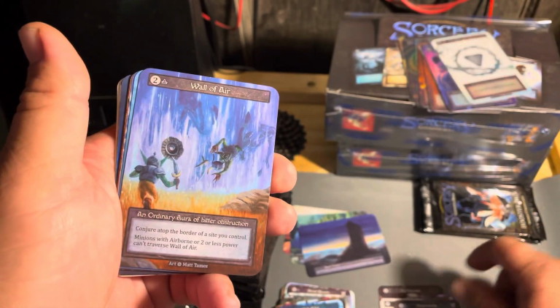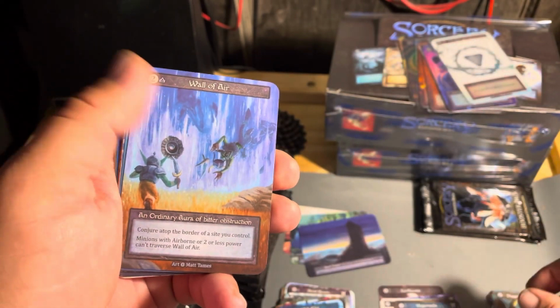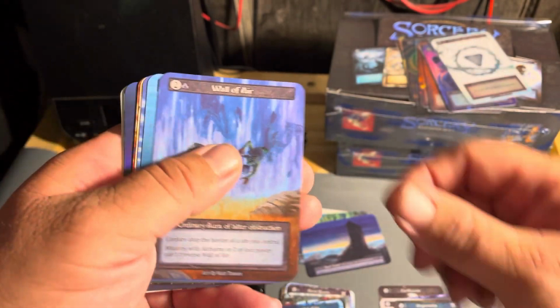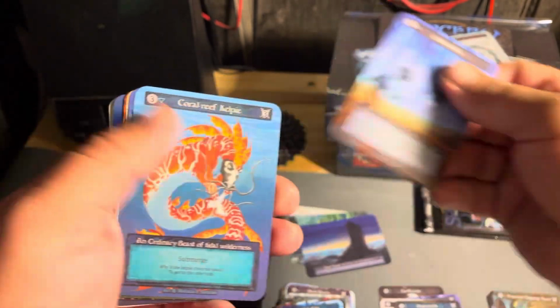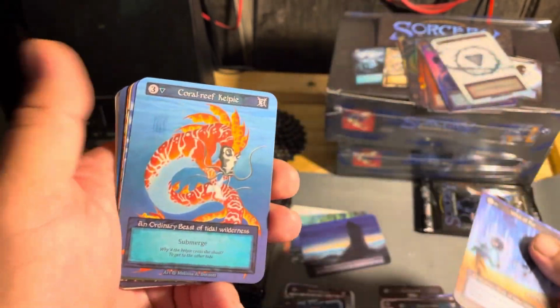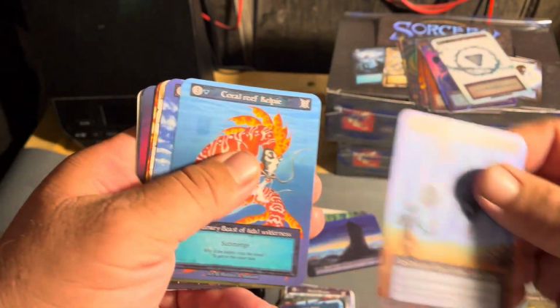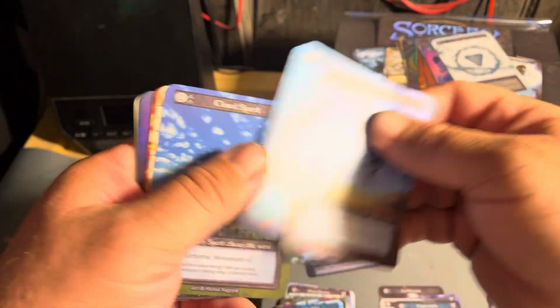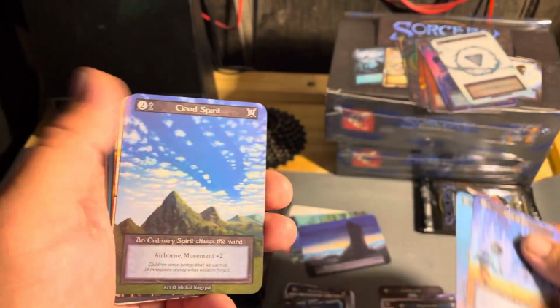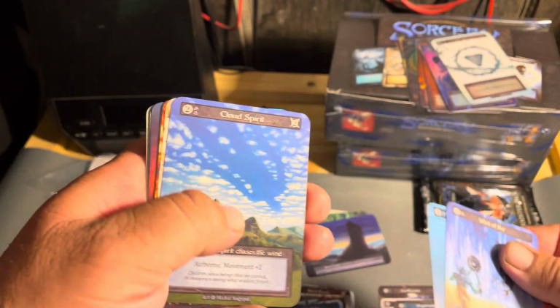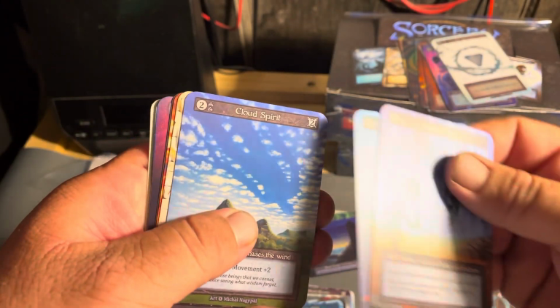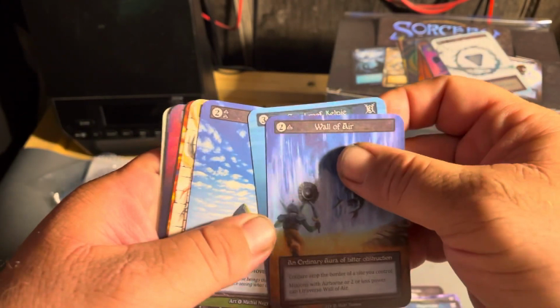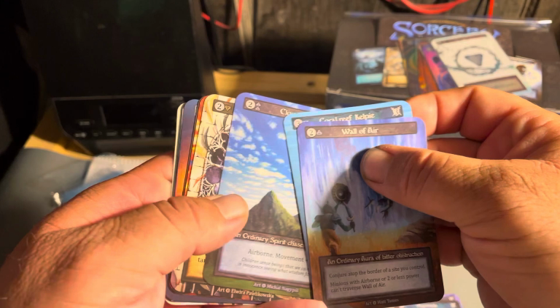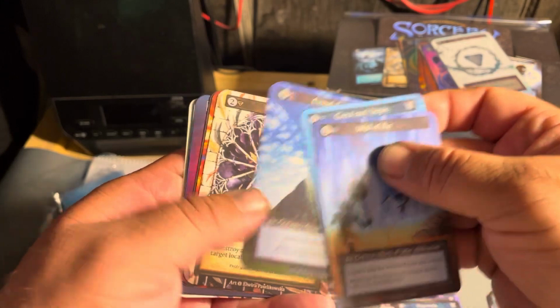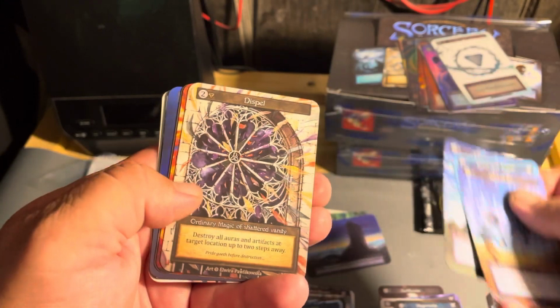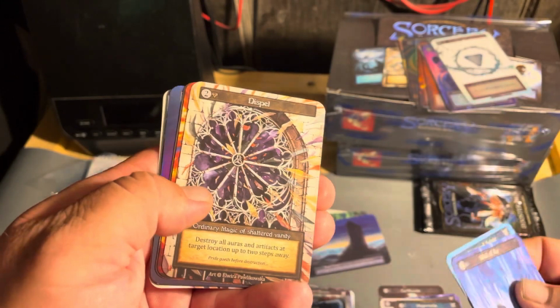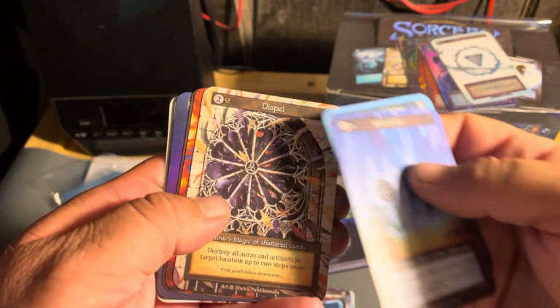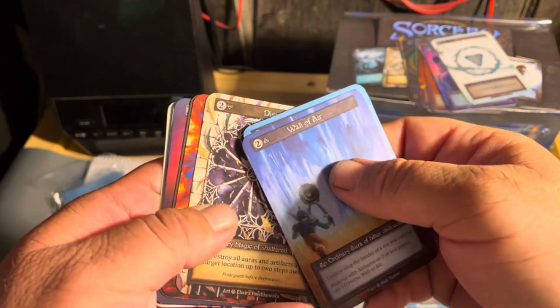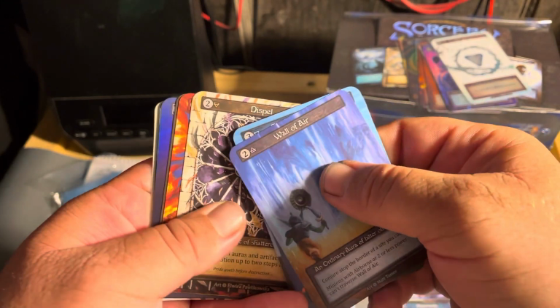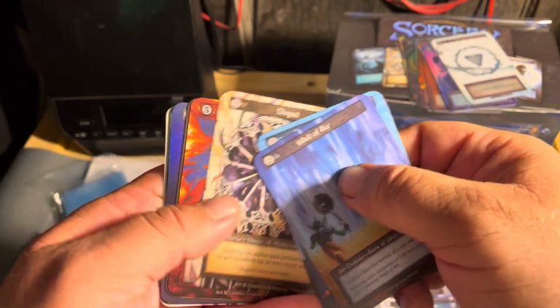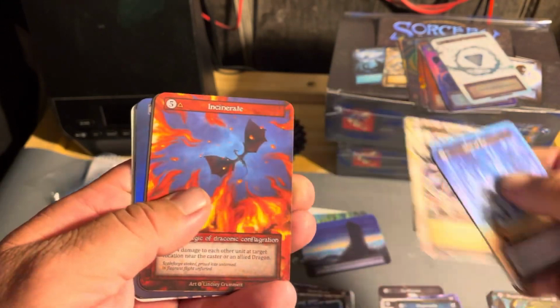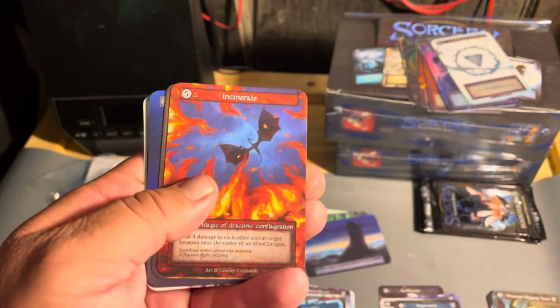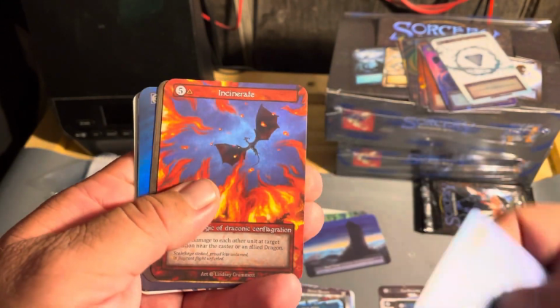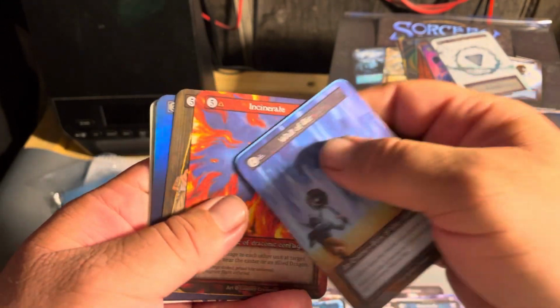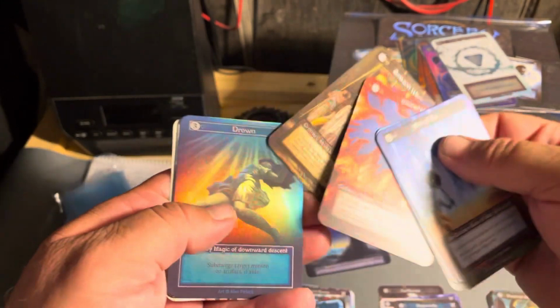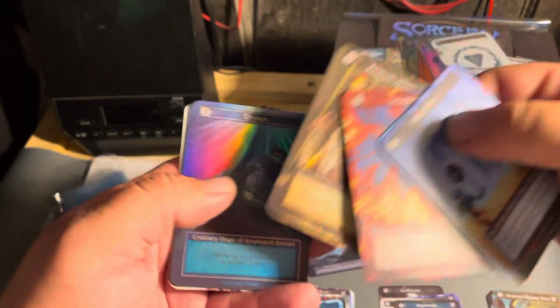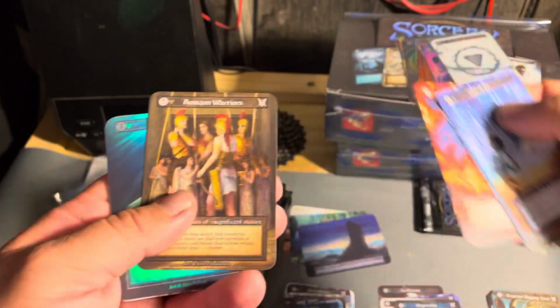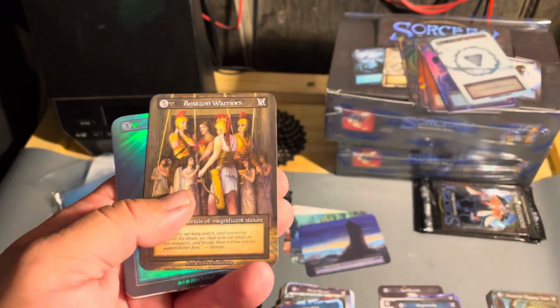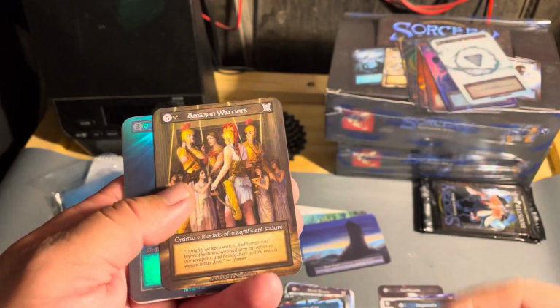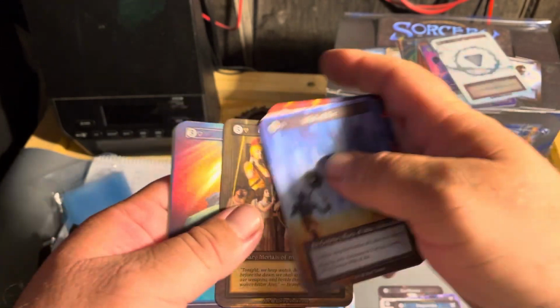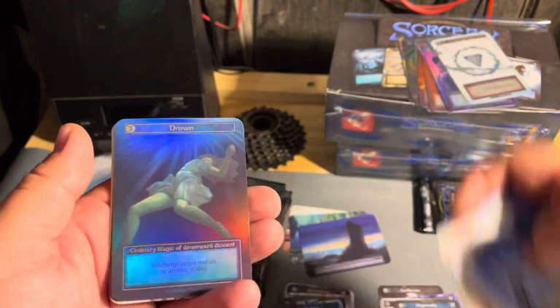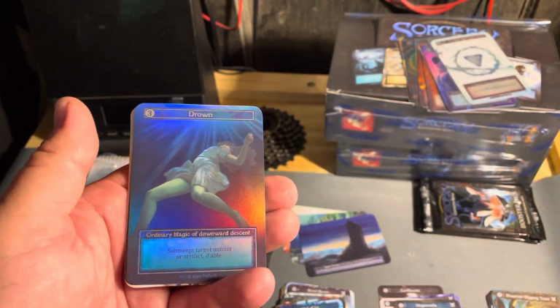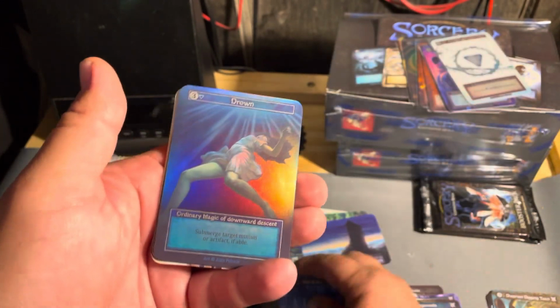Wall of Air, Kelpie, Cloud Spirit, Dispel, Incinerate, Amazon Warriors, Drown.